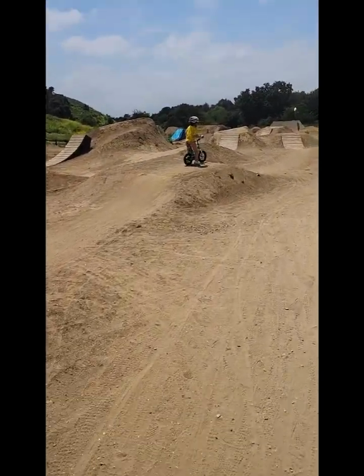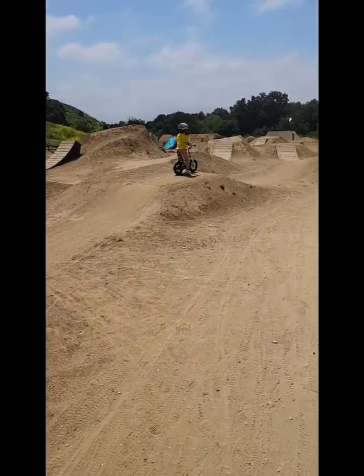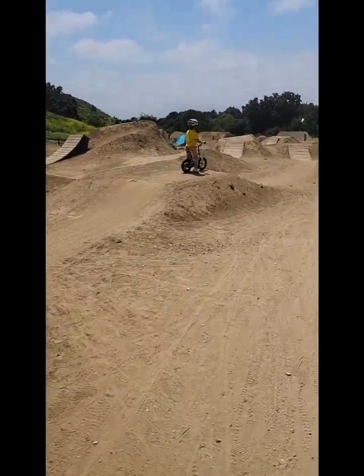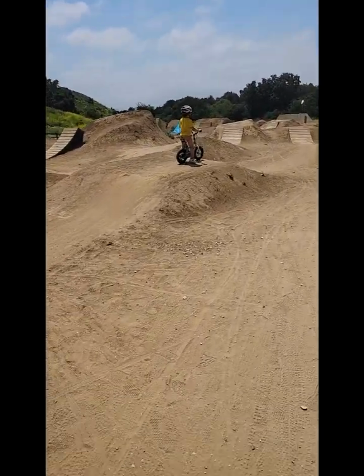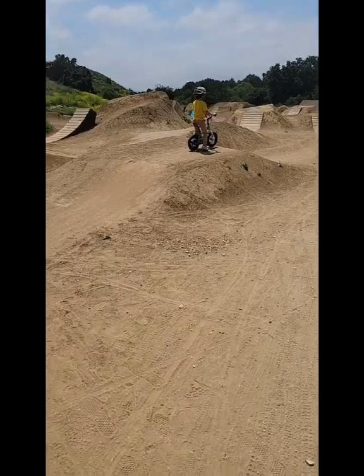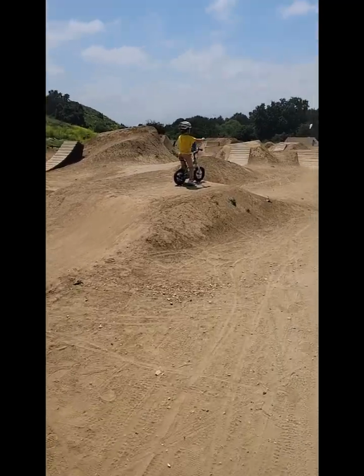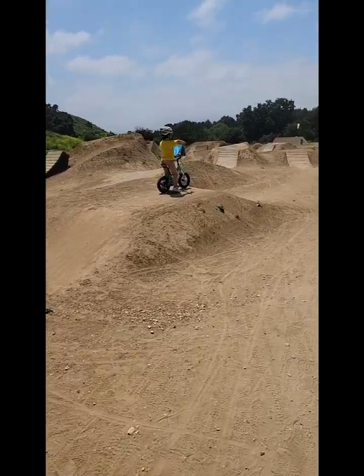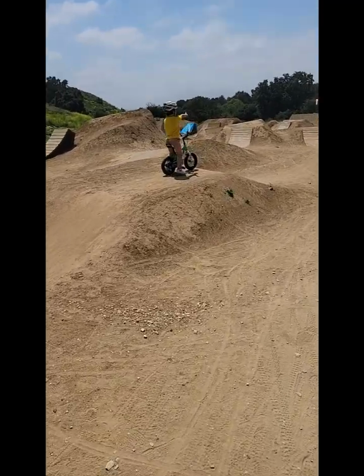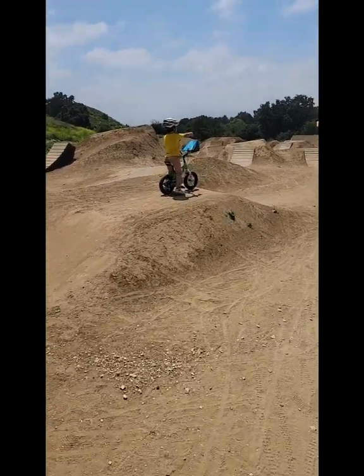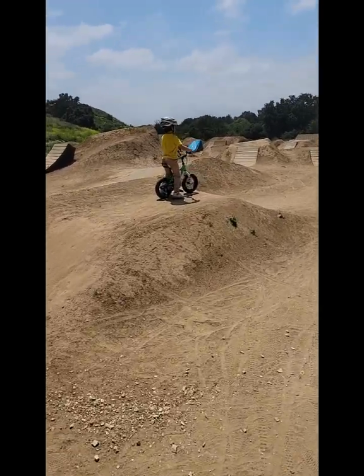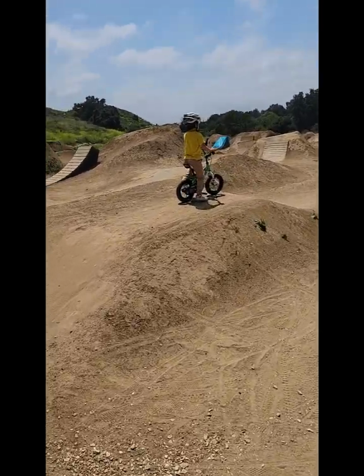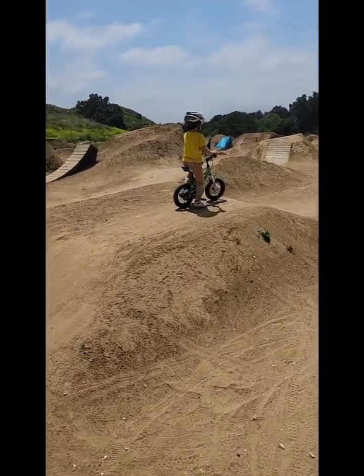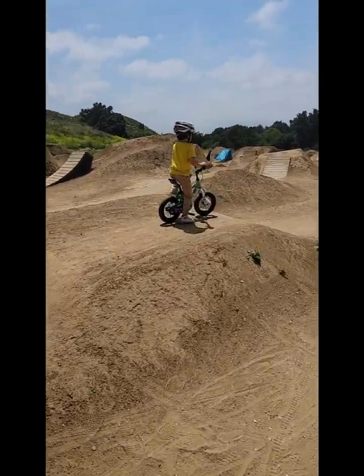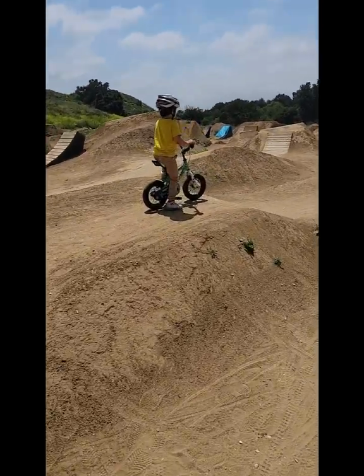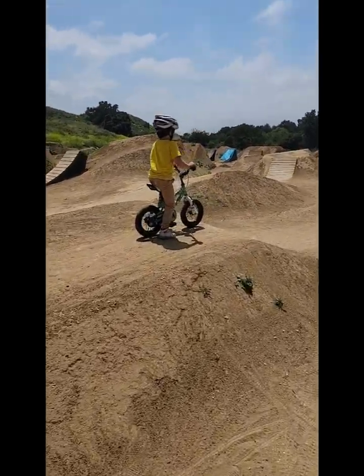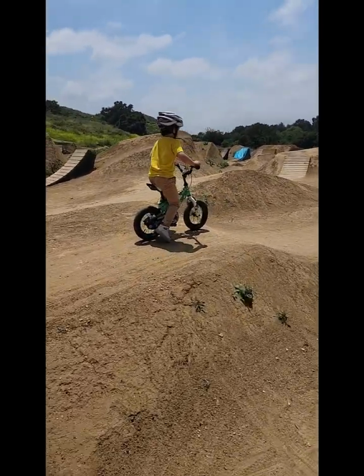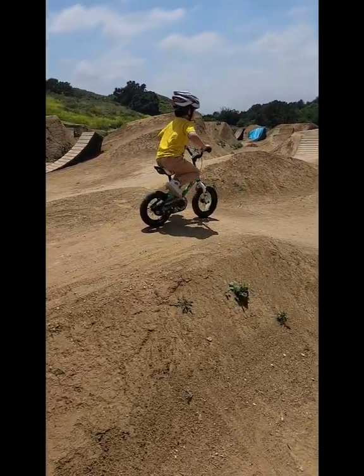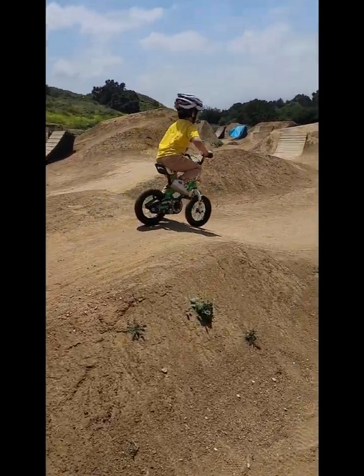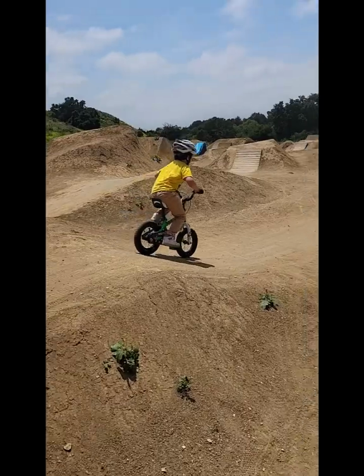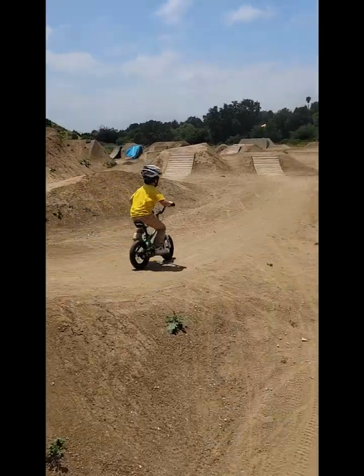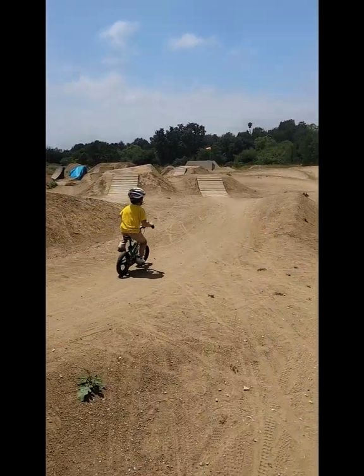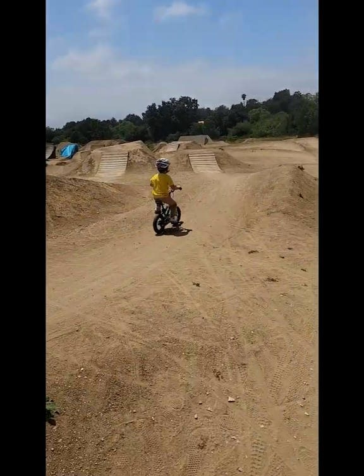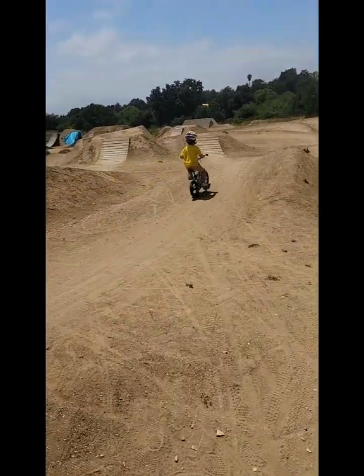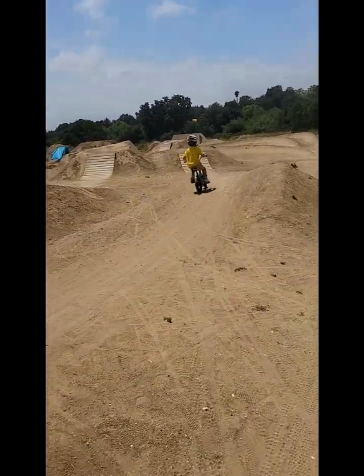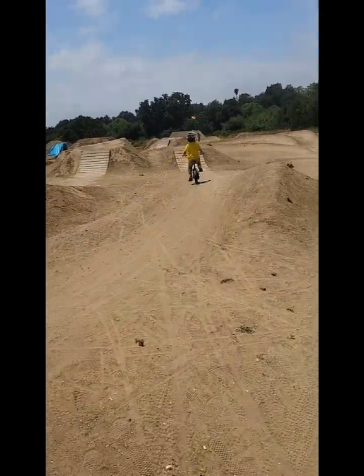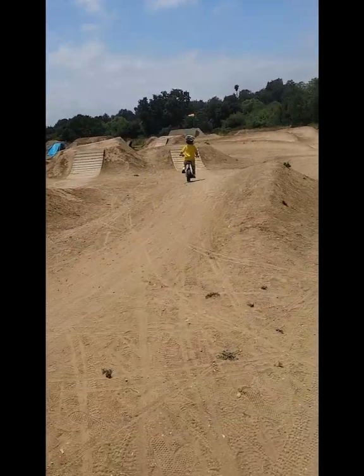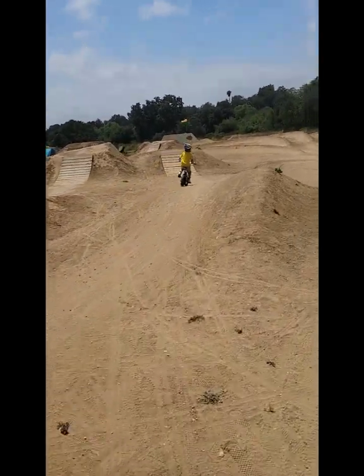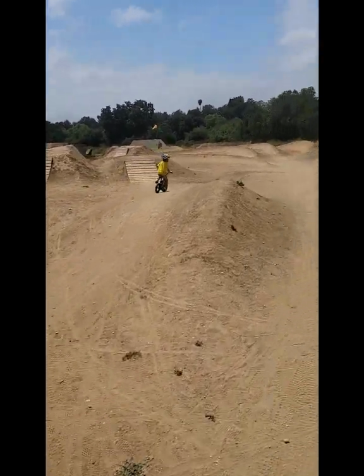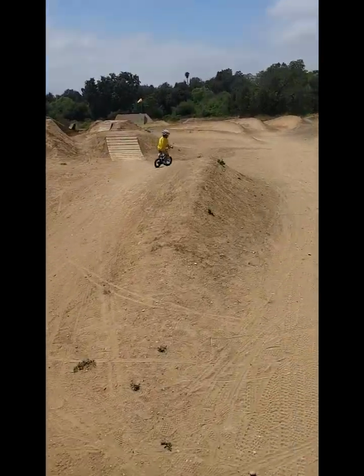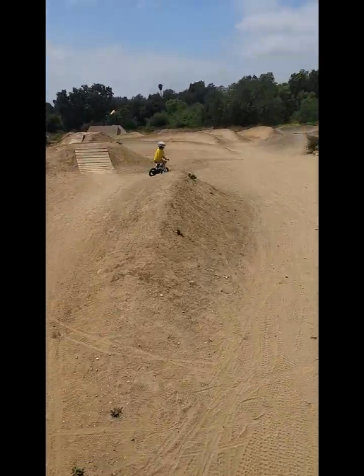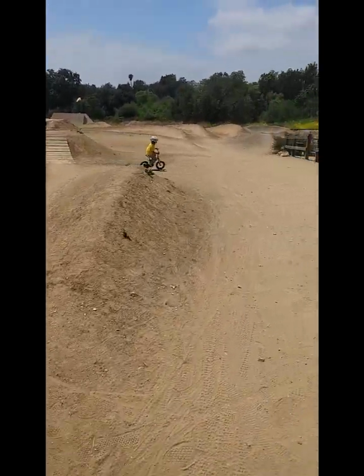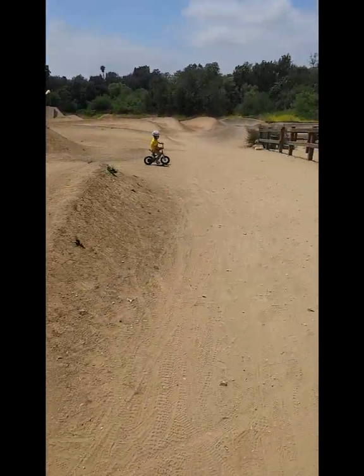Good job, buddy. Just don't go on the wooden ramp. Just go over to the side. There you go.